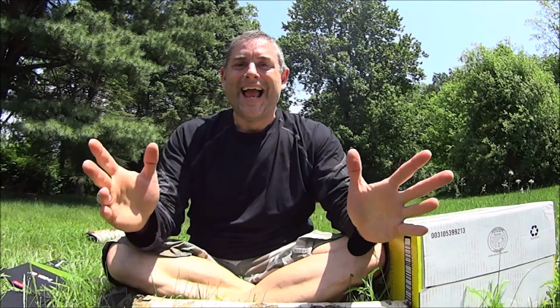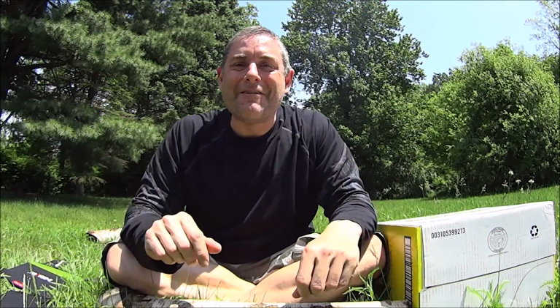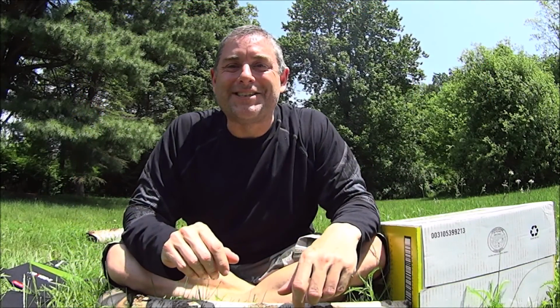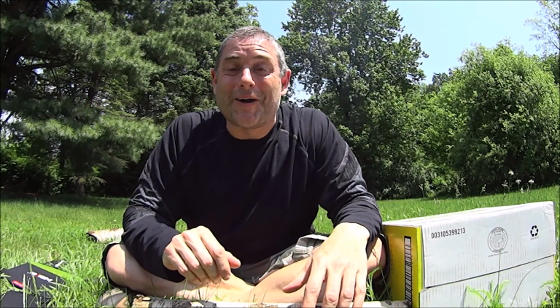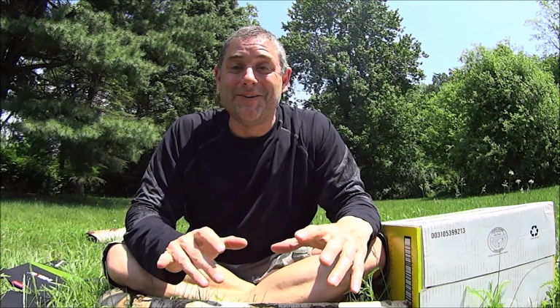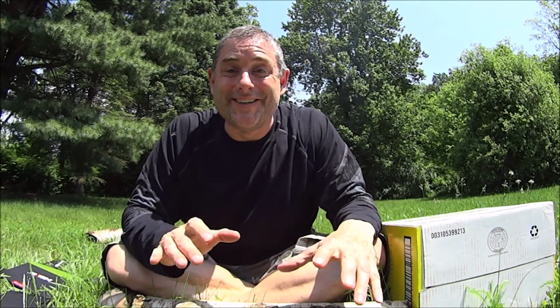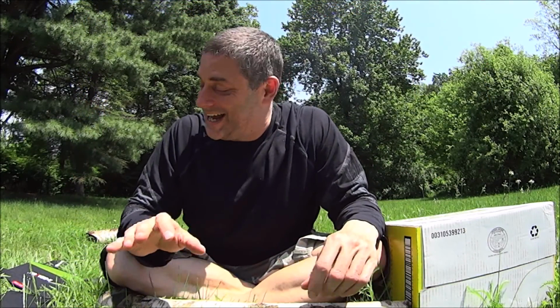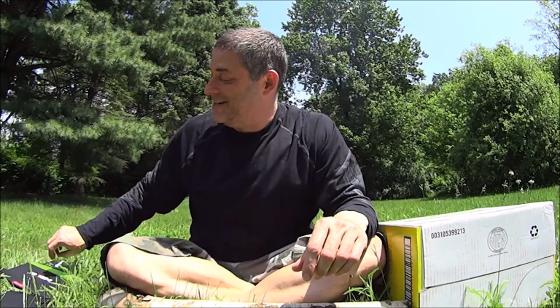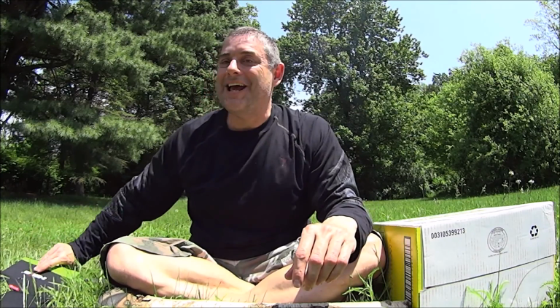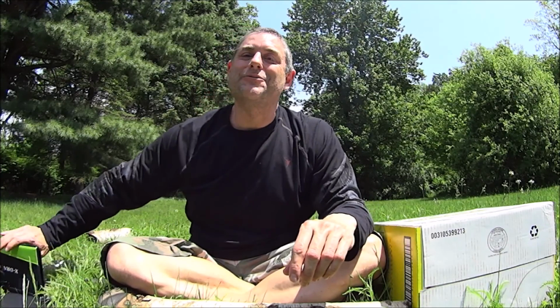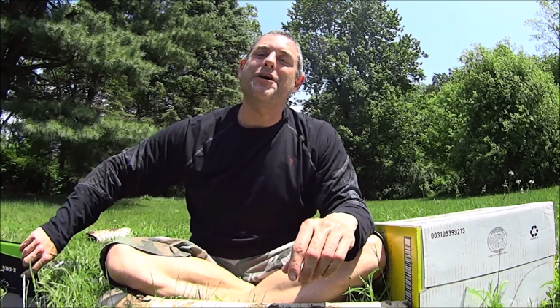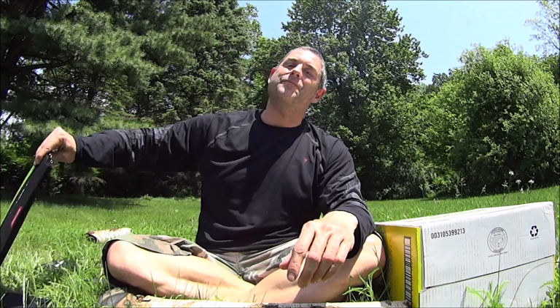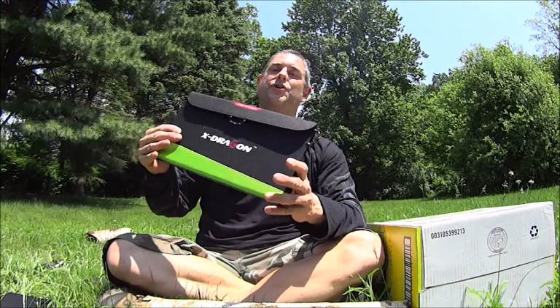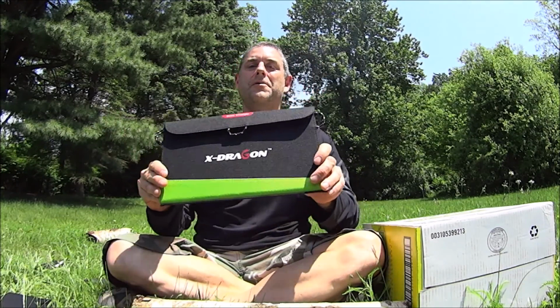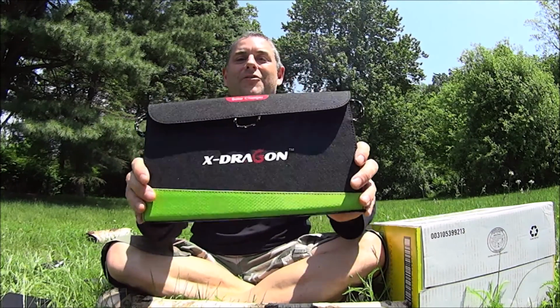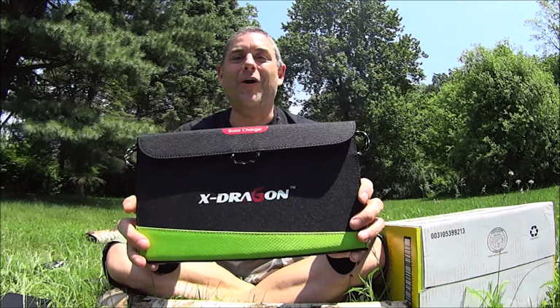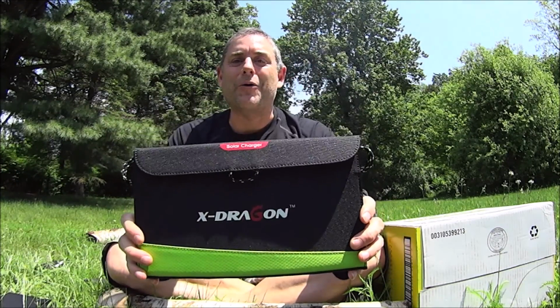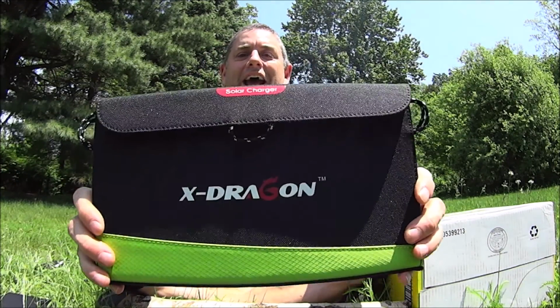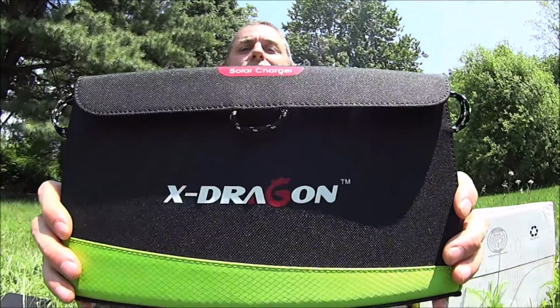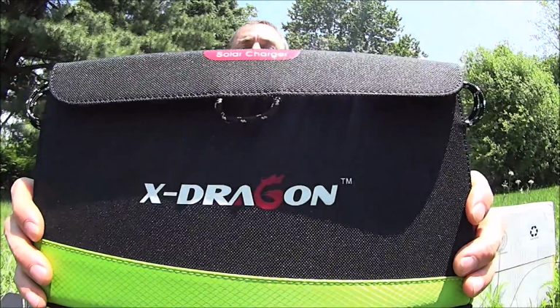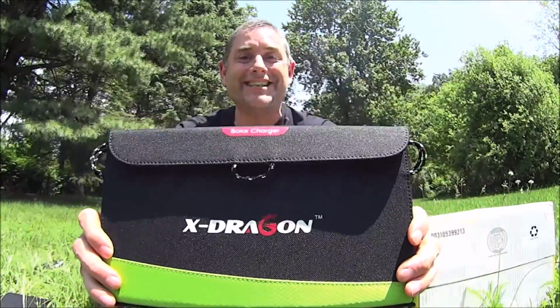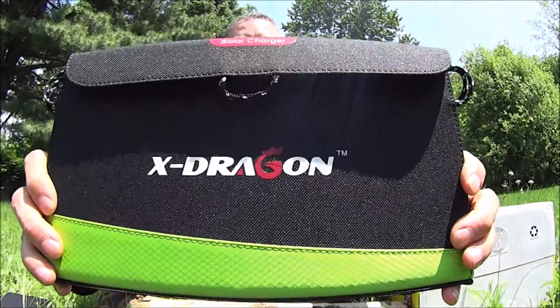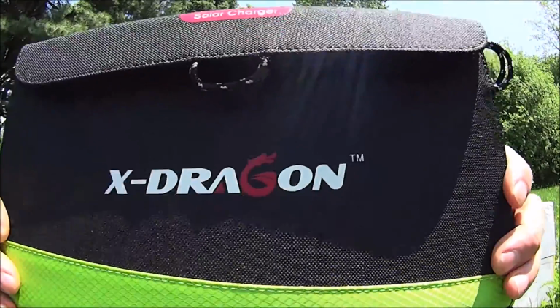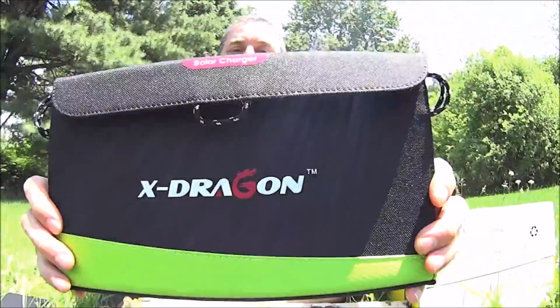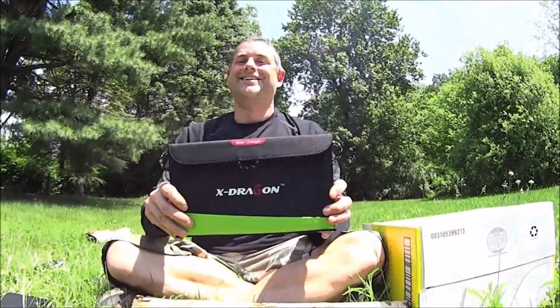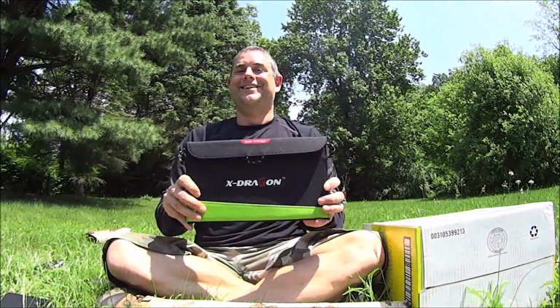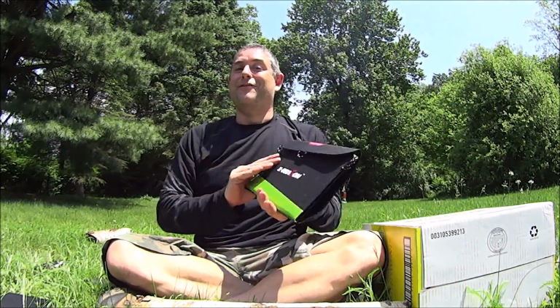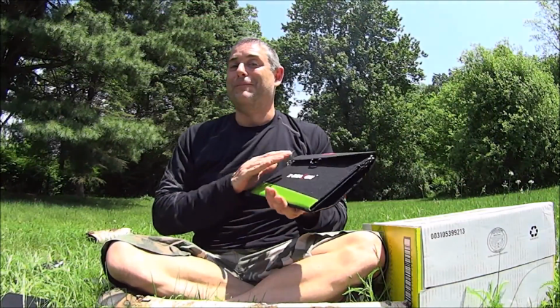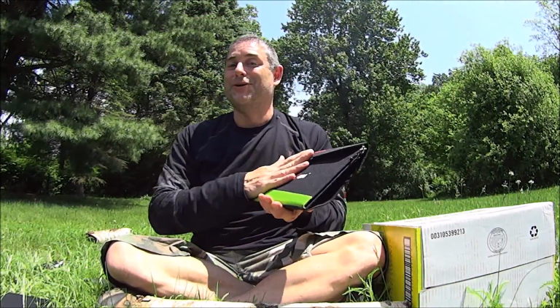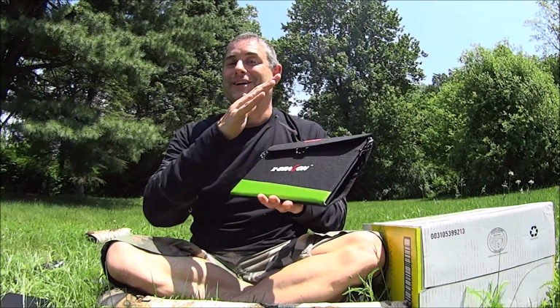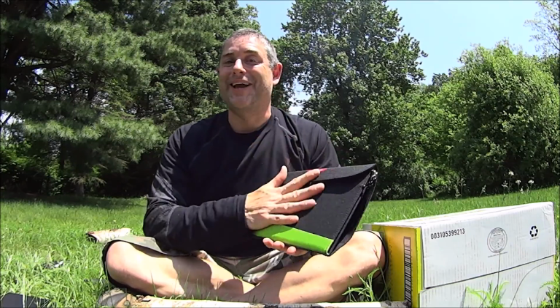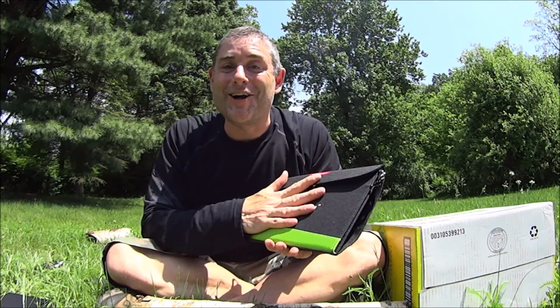Hey everybody, it's The Walker. So what are we doing today? Today we are going to do a review of the All Powers X-Dragon fold-up solar panel charger.